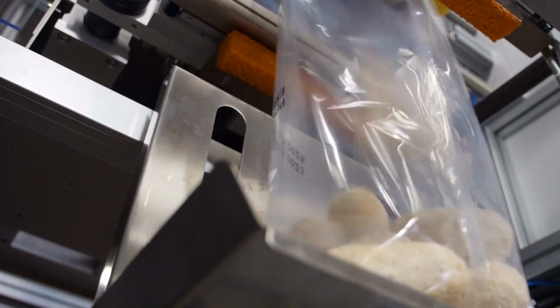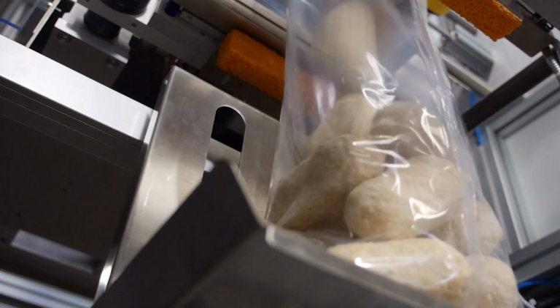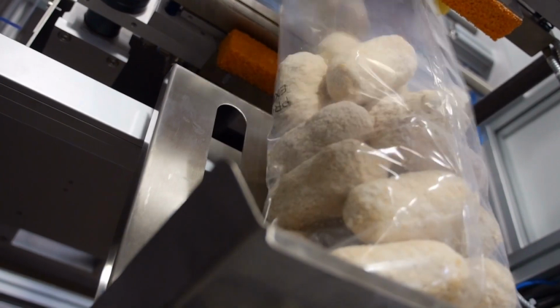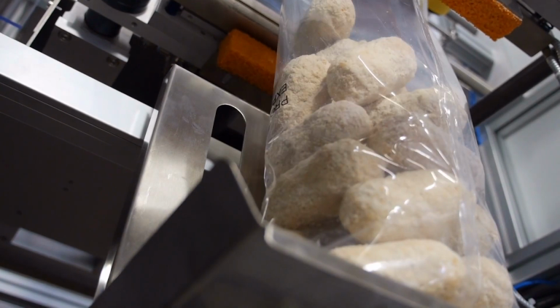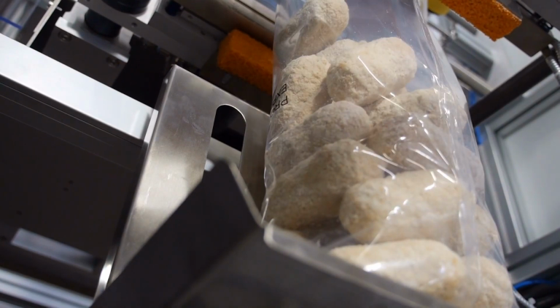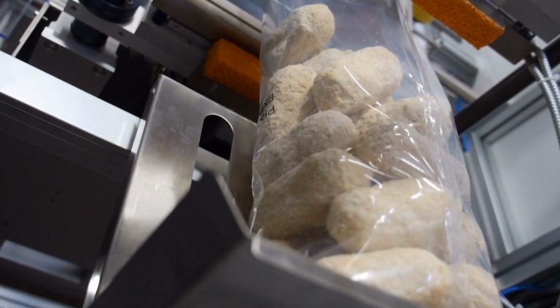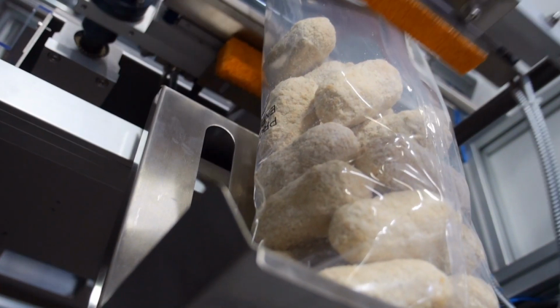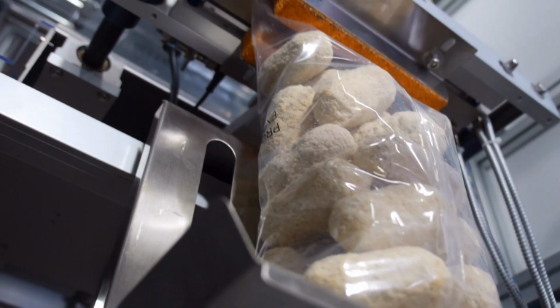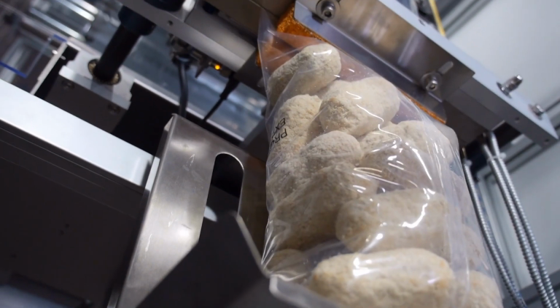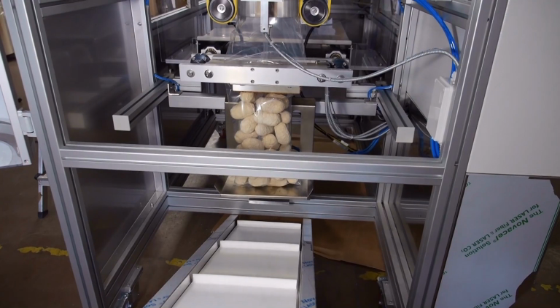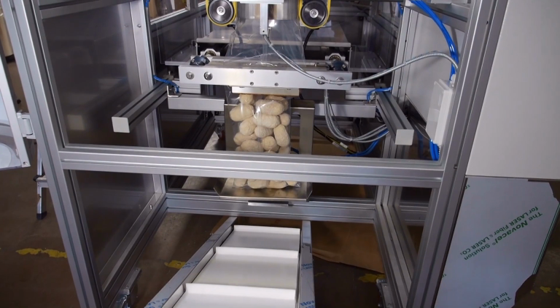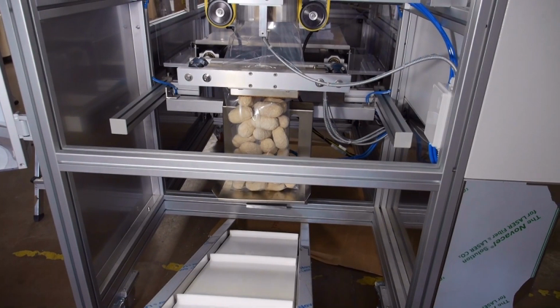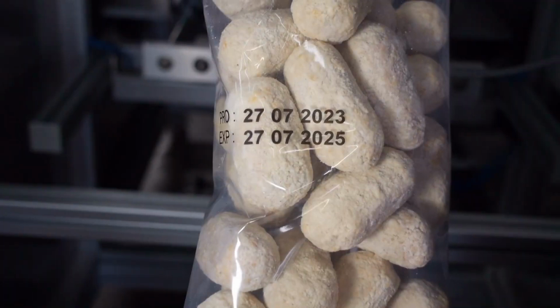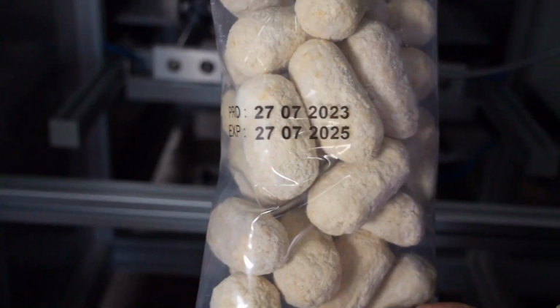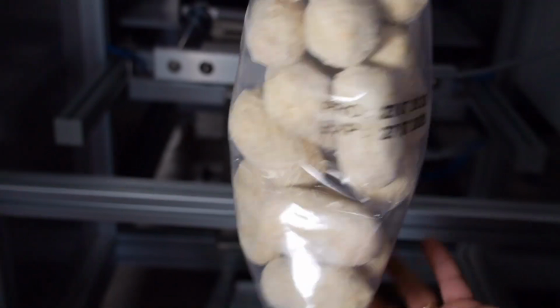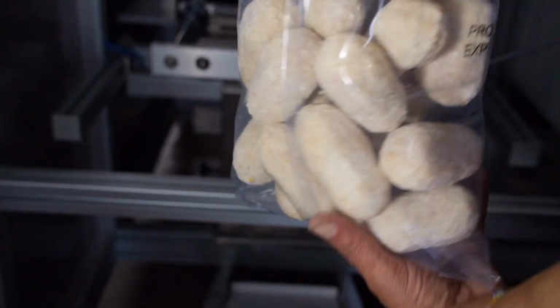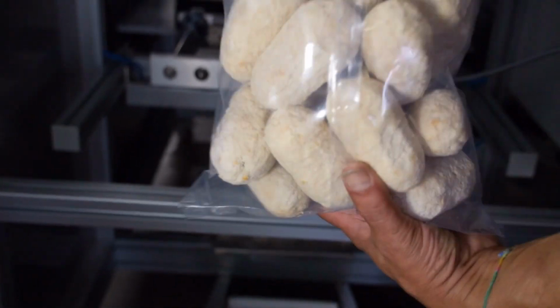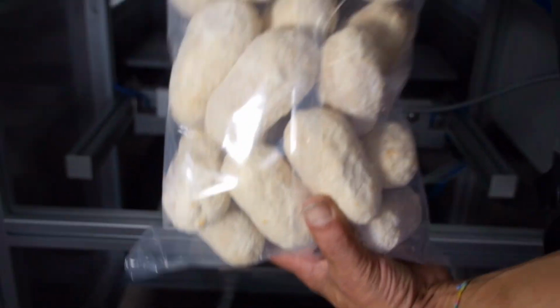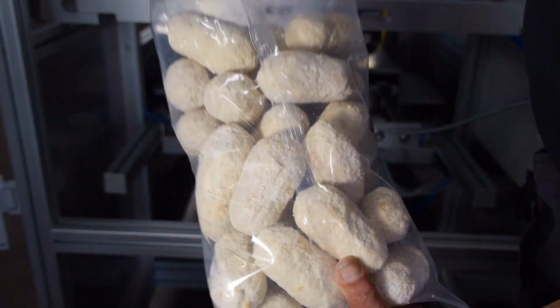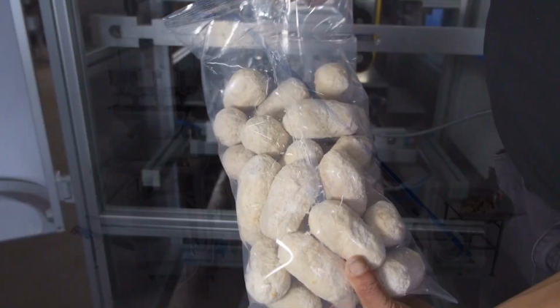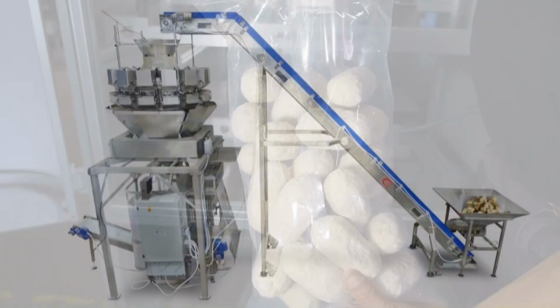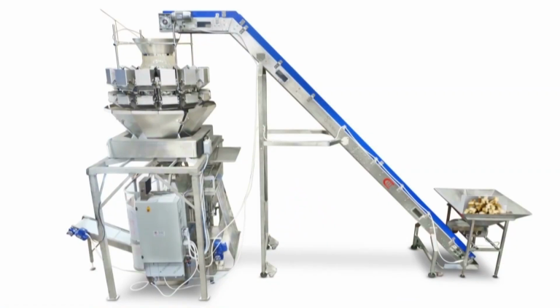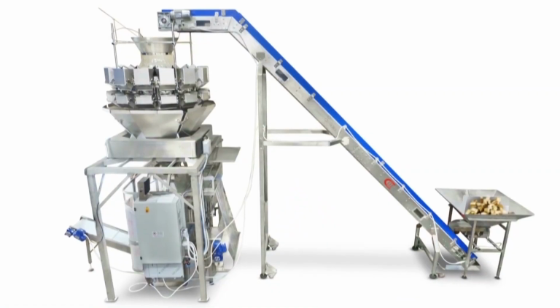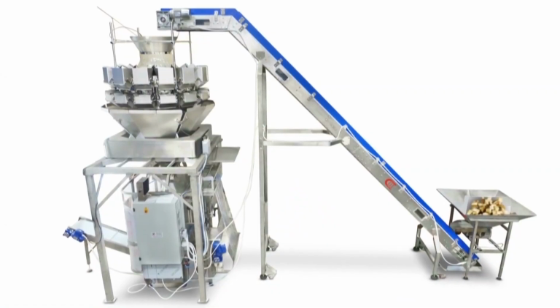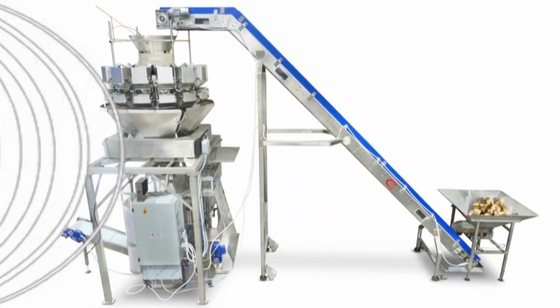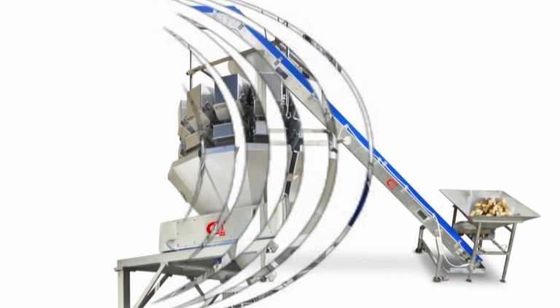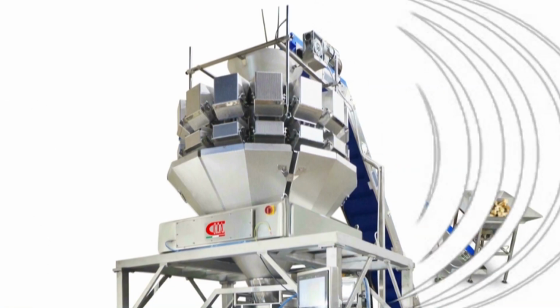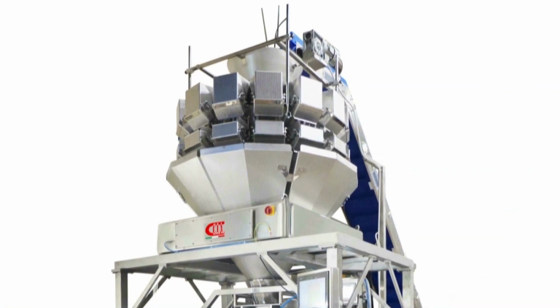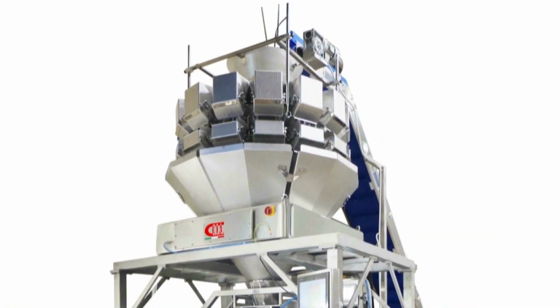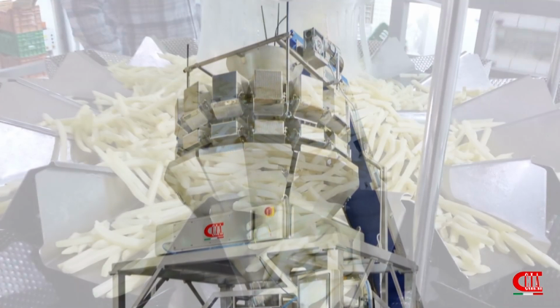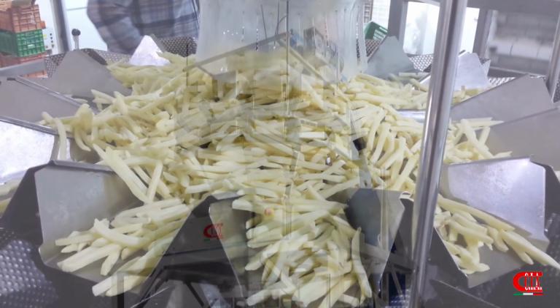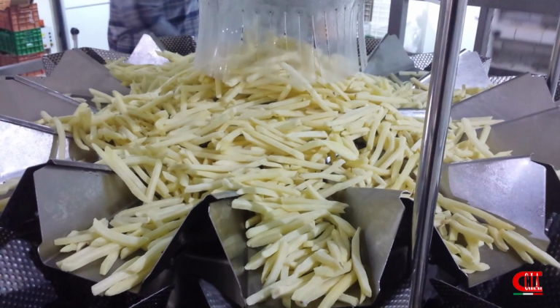In addition to linear scales, we can combine our machines with multi-head weighers that allow even faster and more precise production.